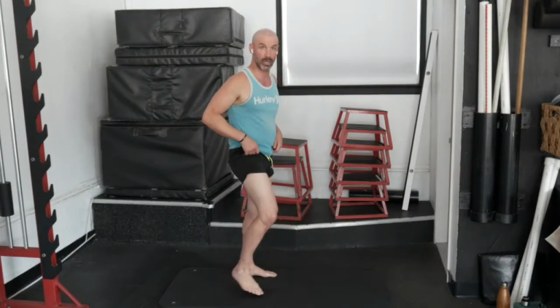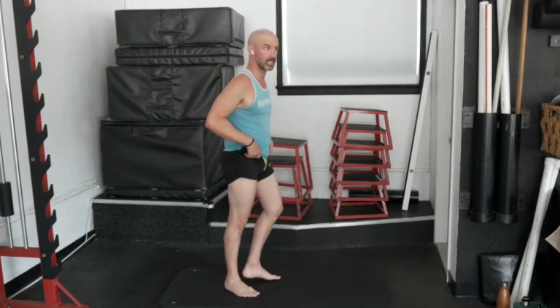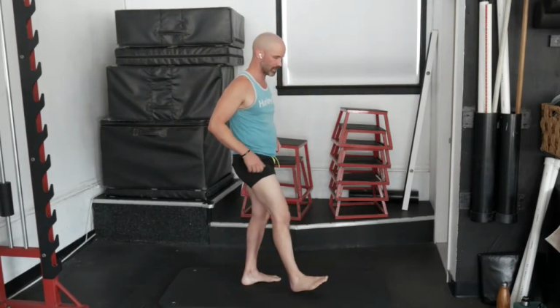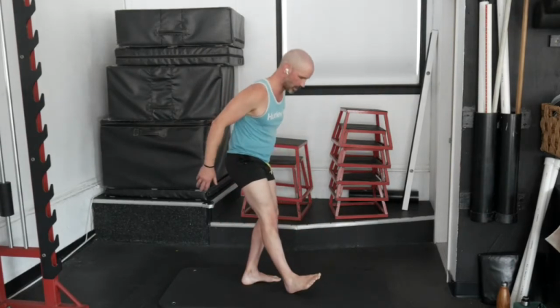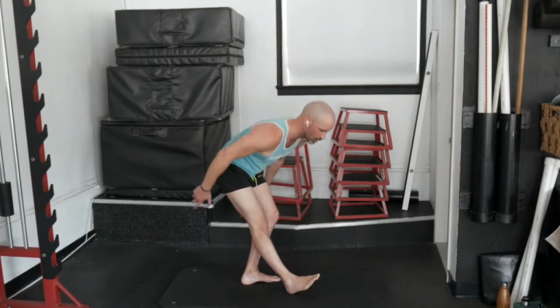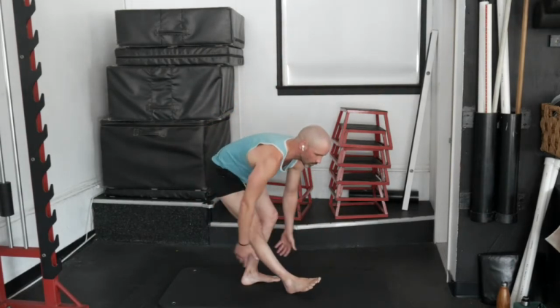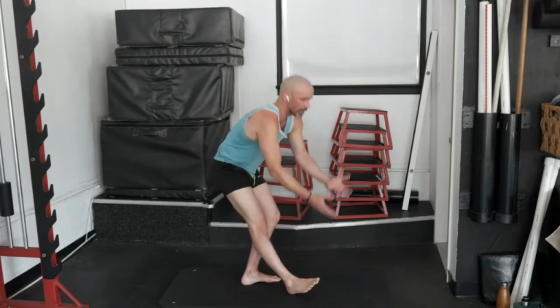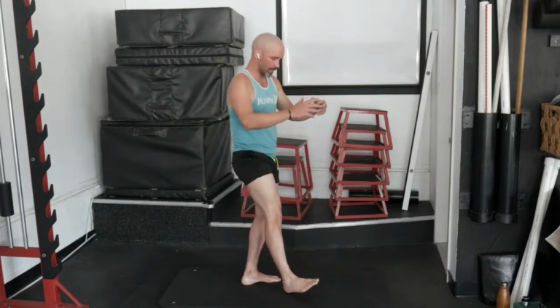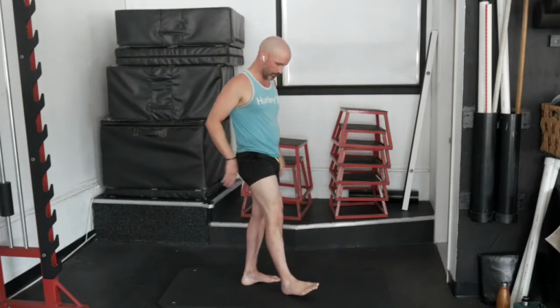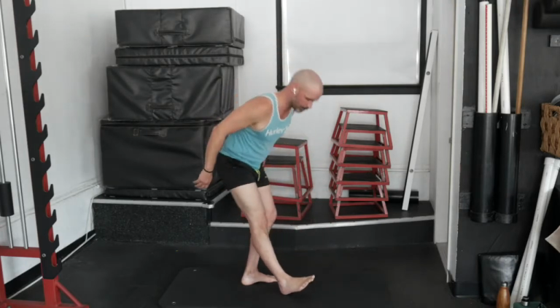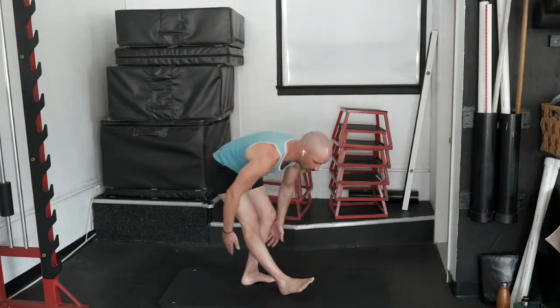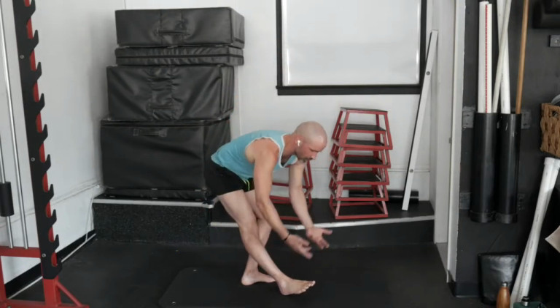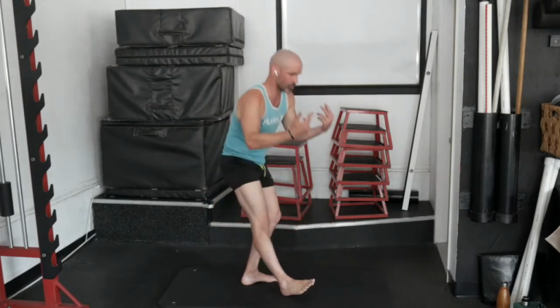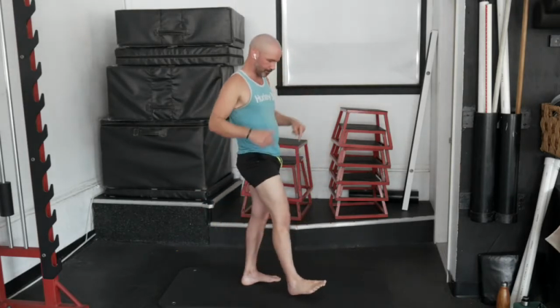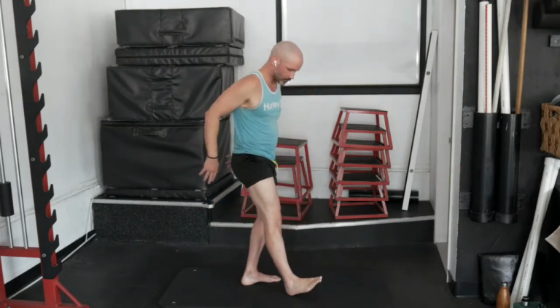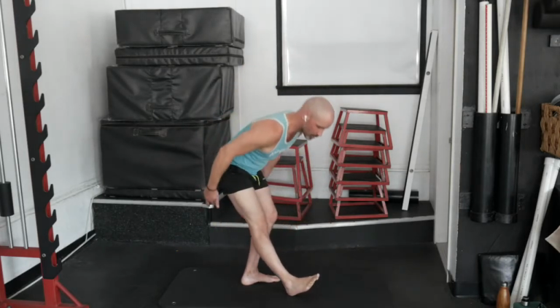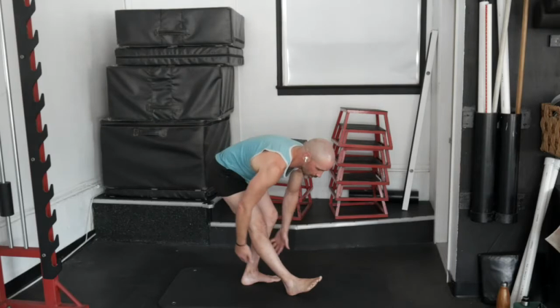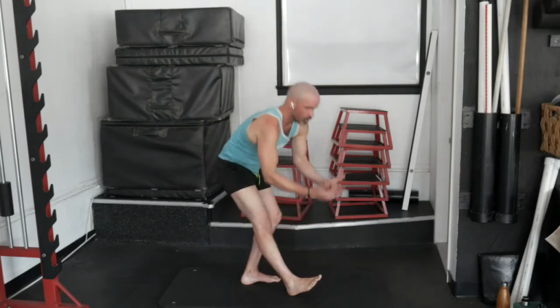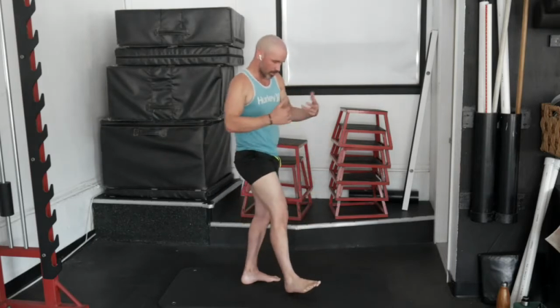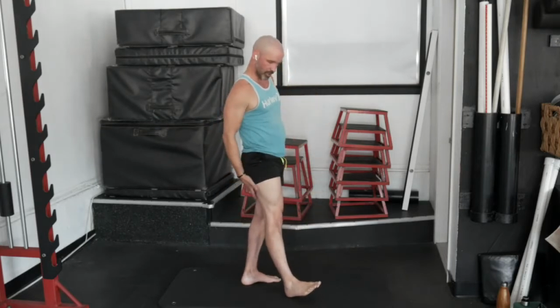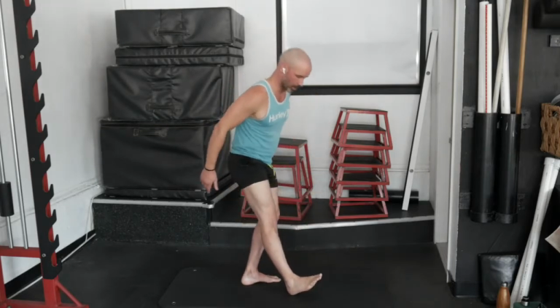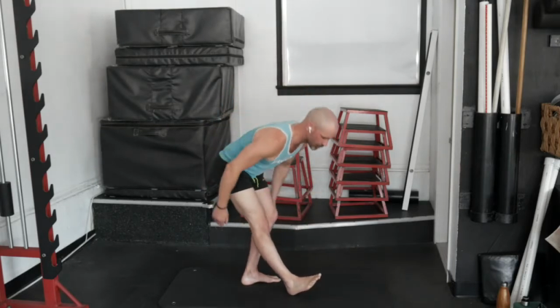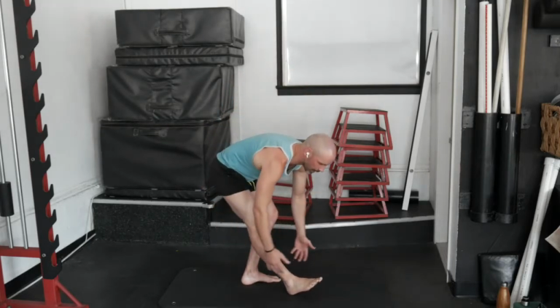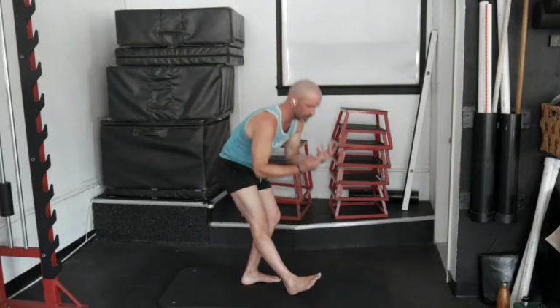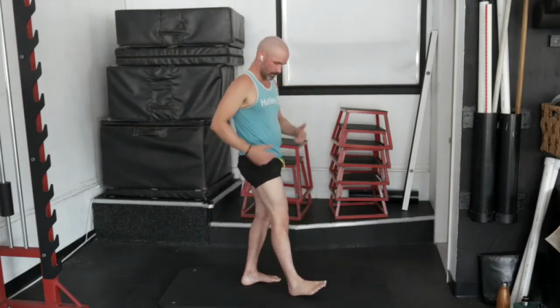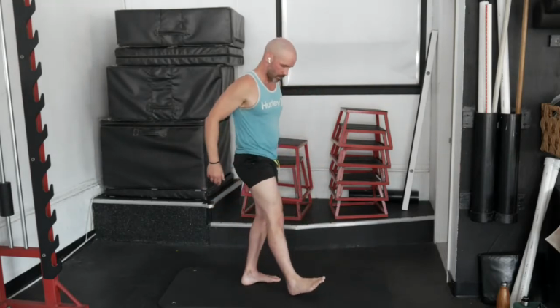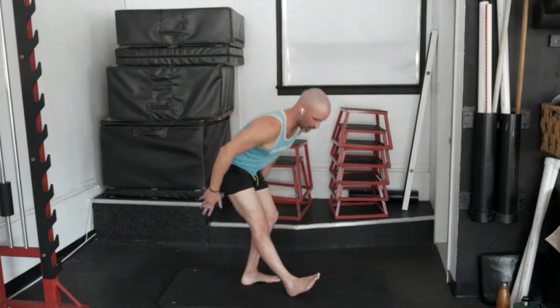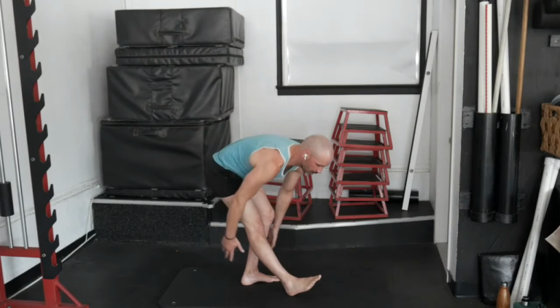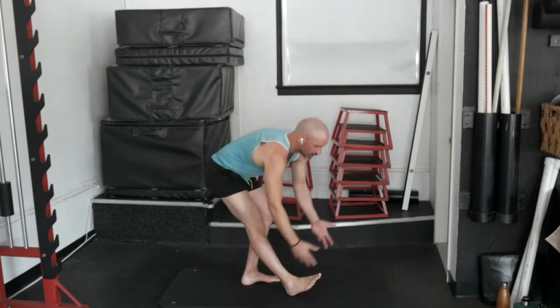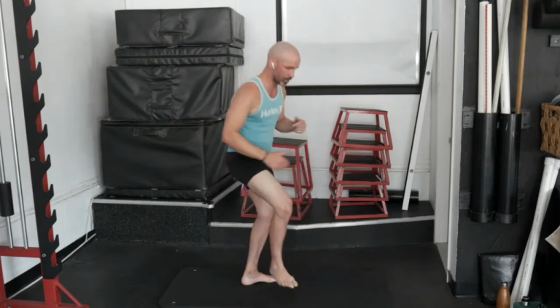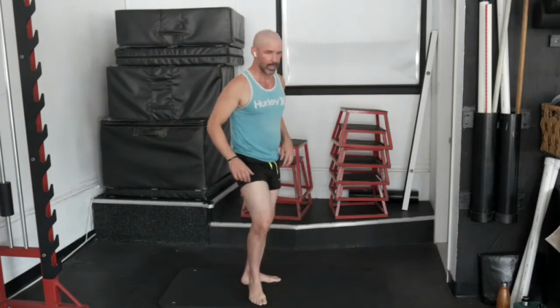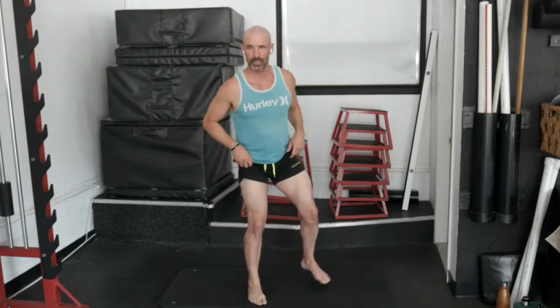Let's go ahead and switch sides. Same thing — push the hip back, reach down the leg, and scoop it back up. Keep this front leg straight. So we're working on stretching into our hamstrings and calves, a little bit into the hip. Good. That ought to do it.